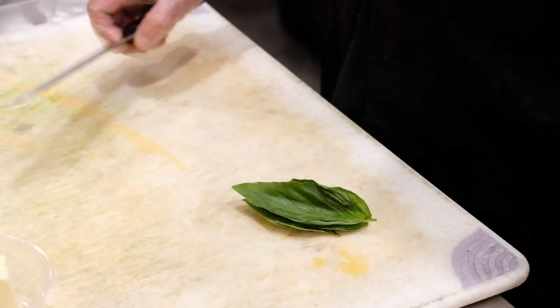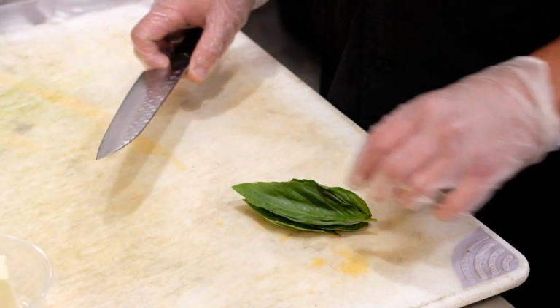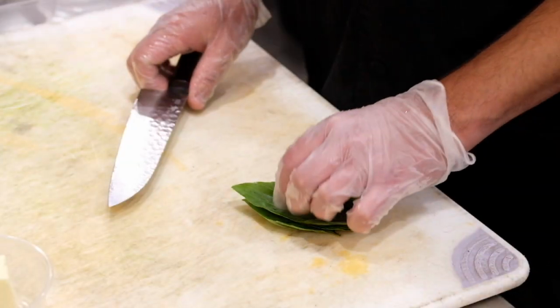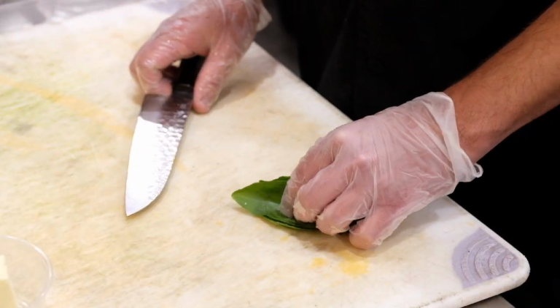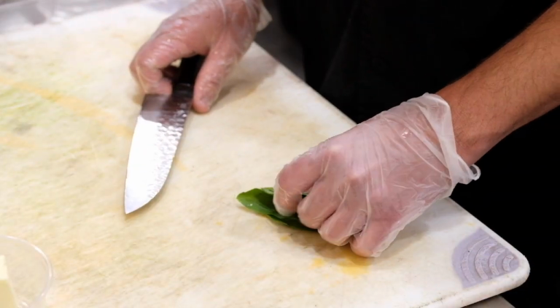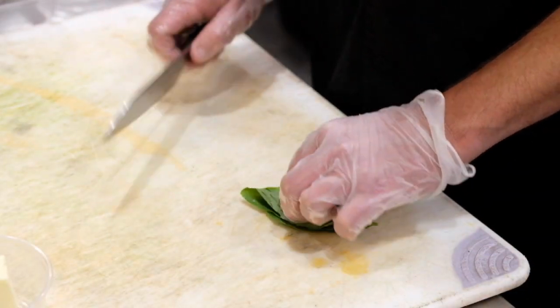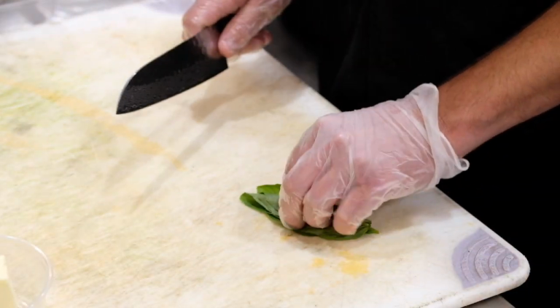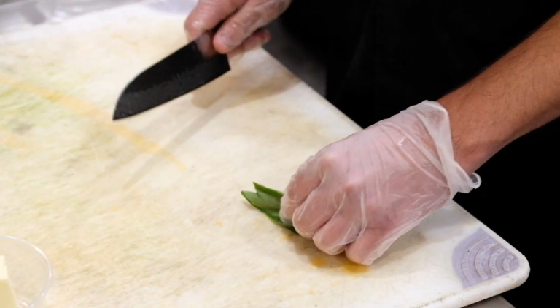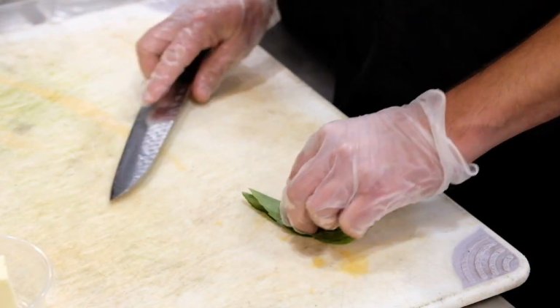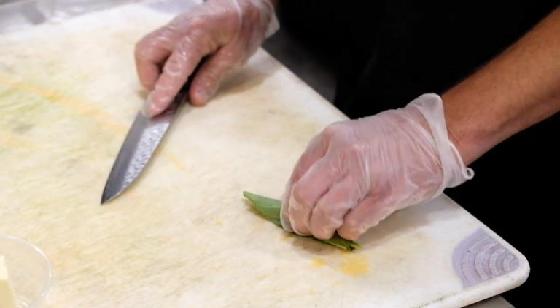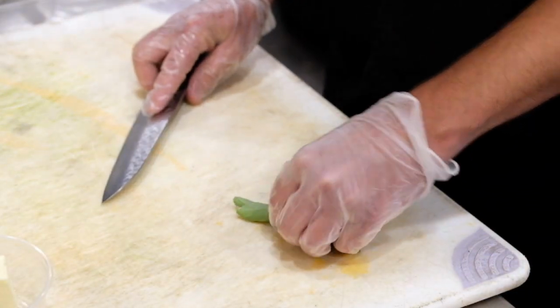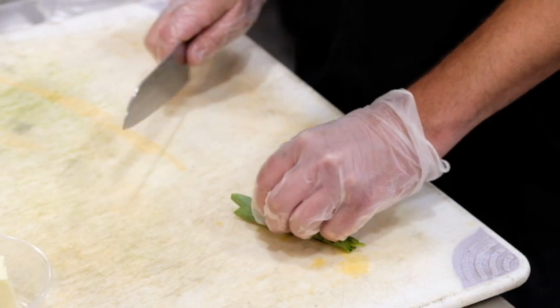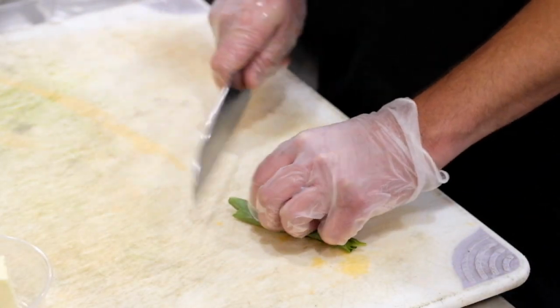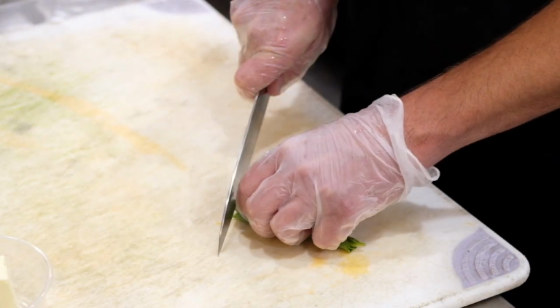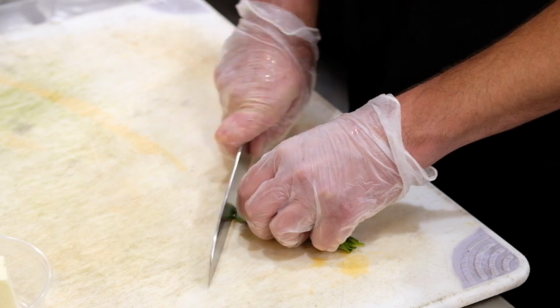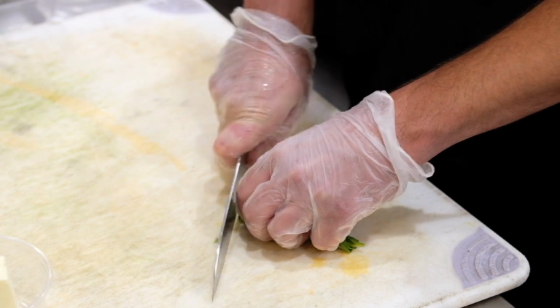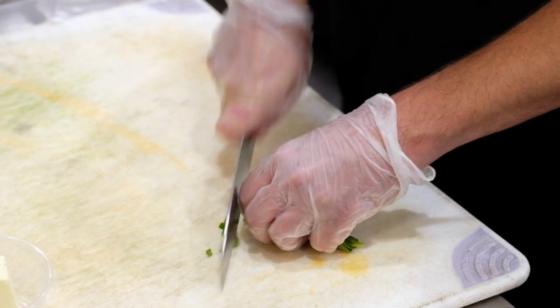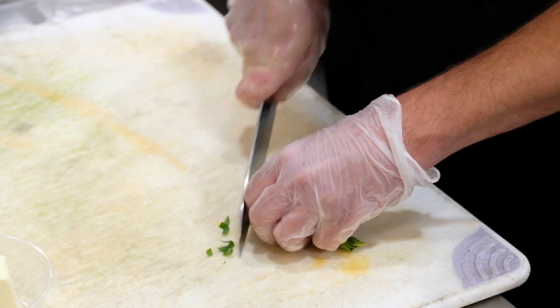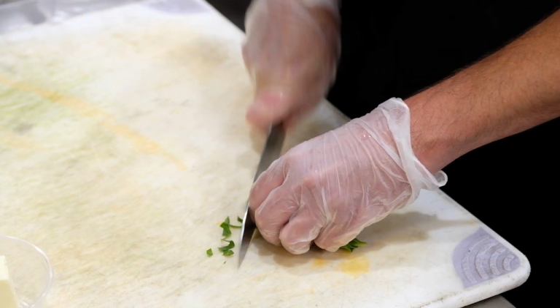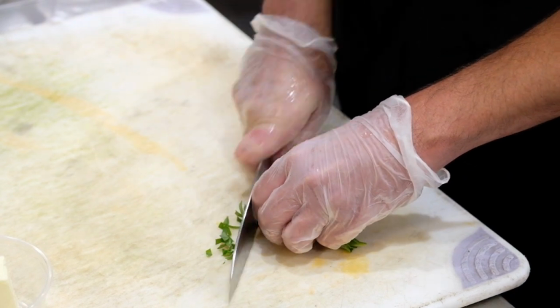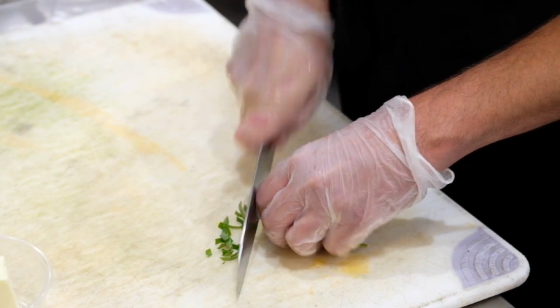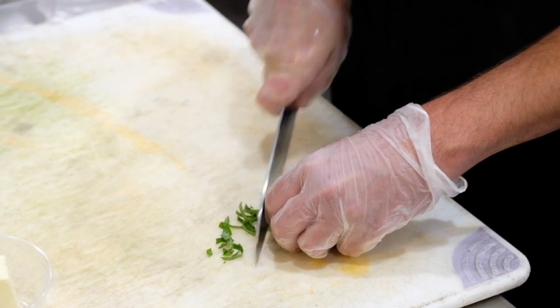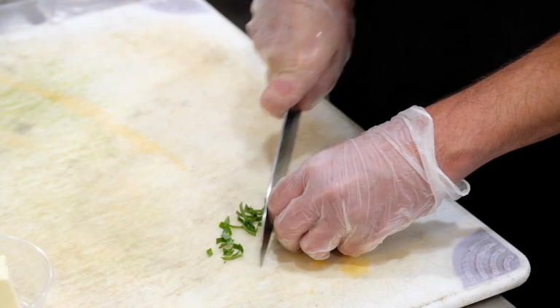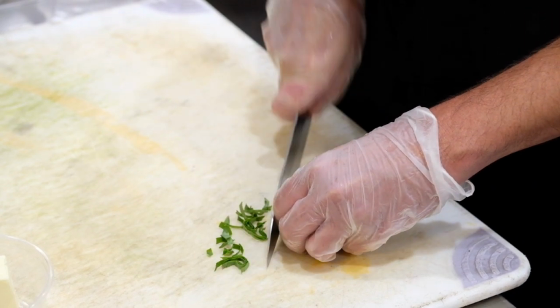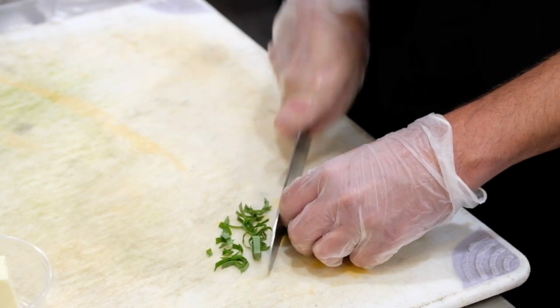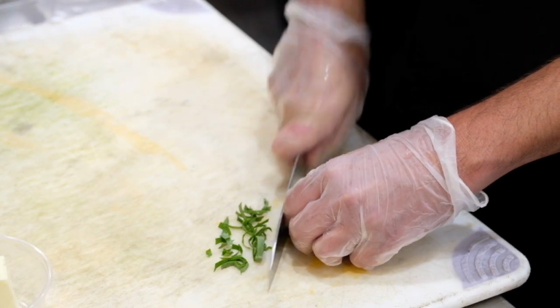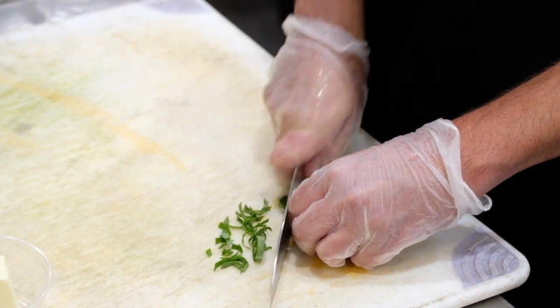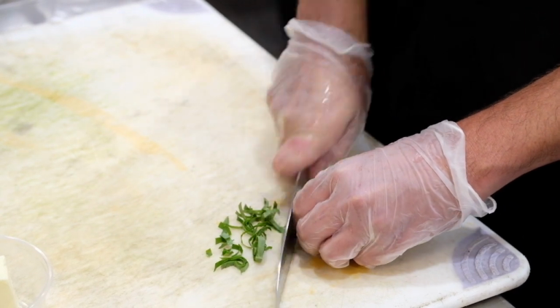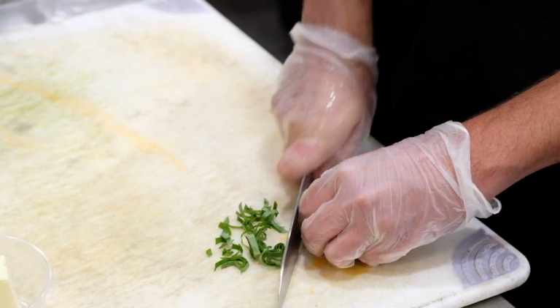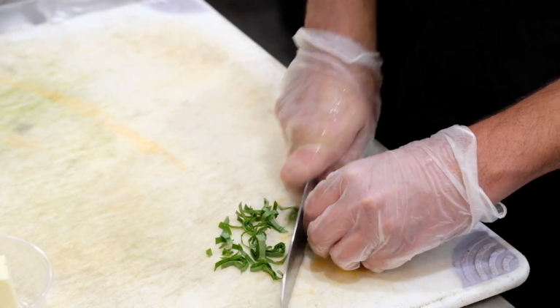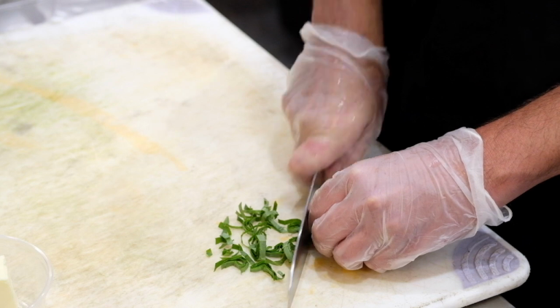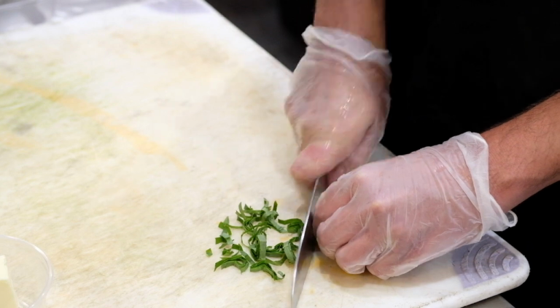While your bacon and onion is cooking, you're going to want to chiffonade your basil. And also cut up your butter.